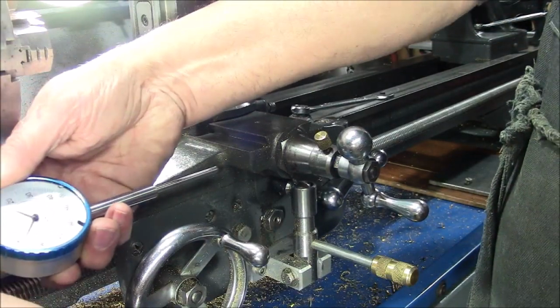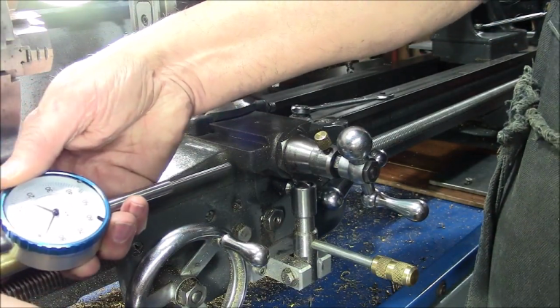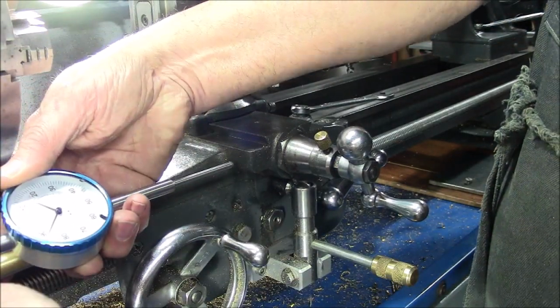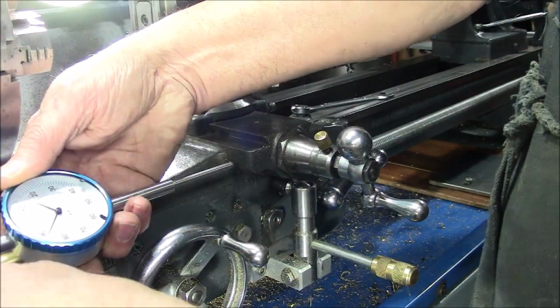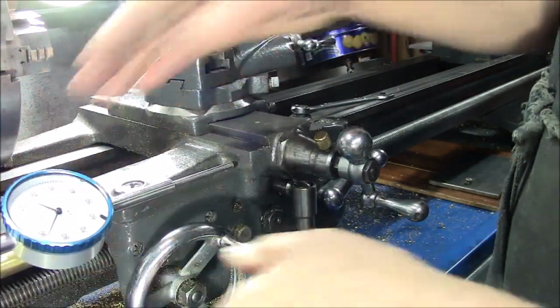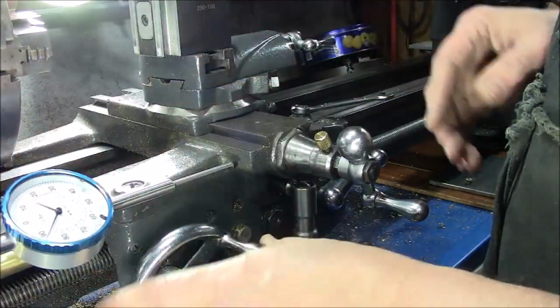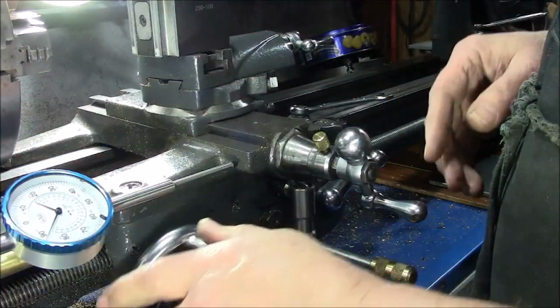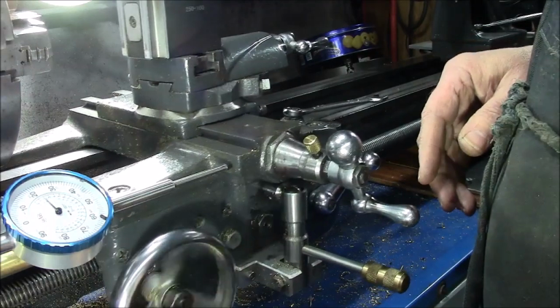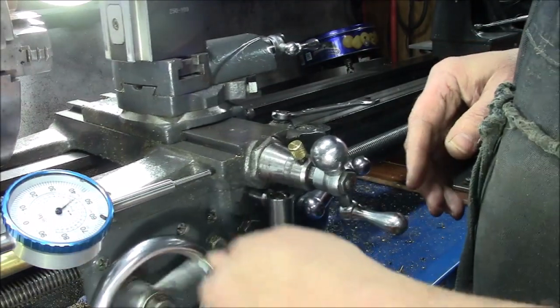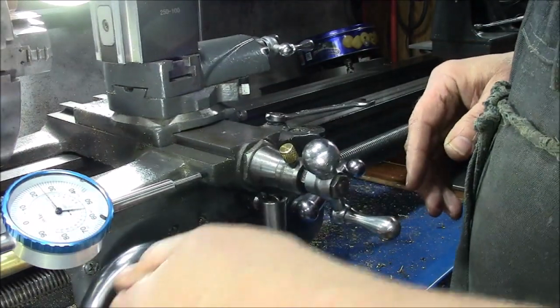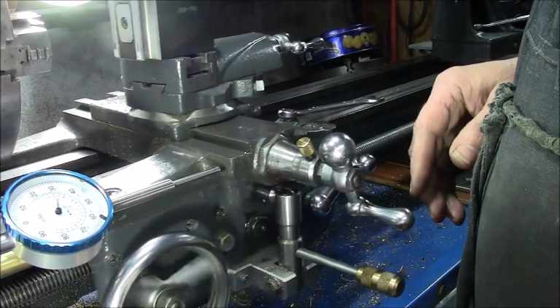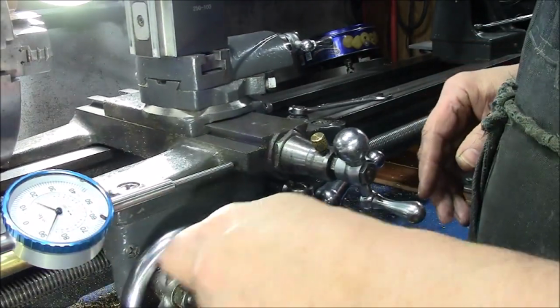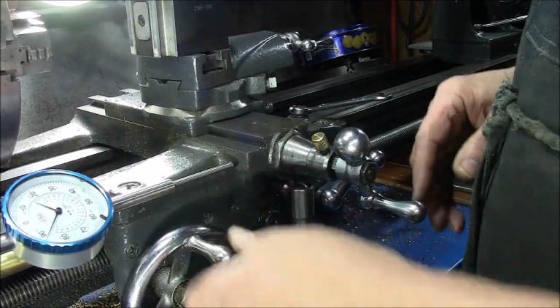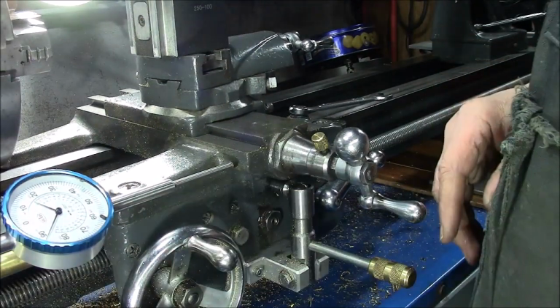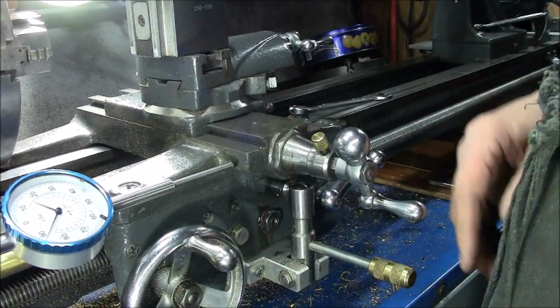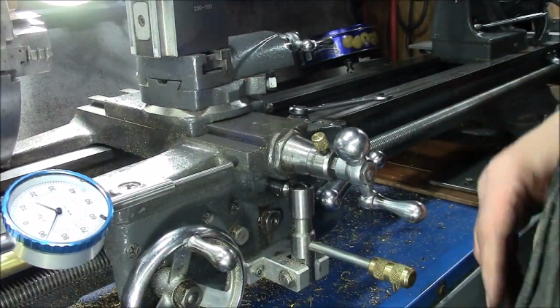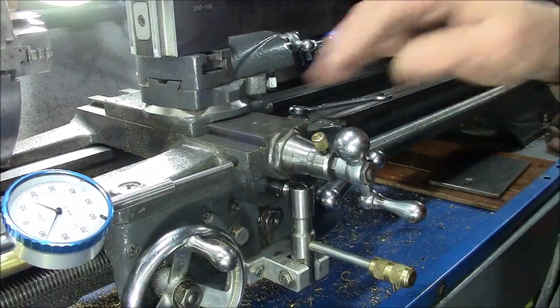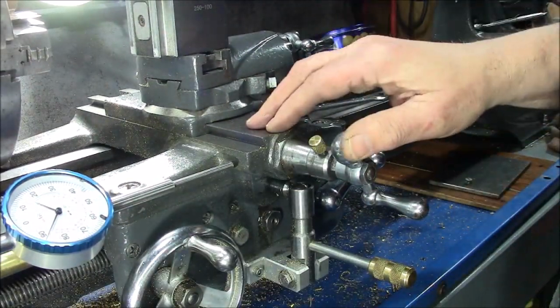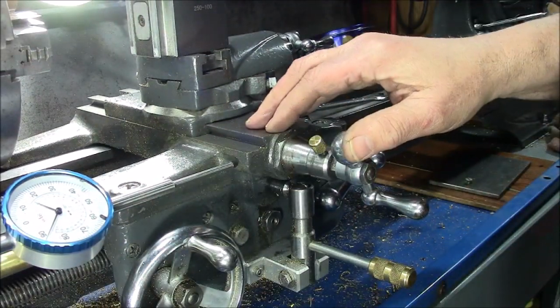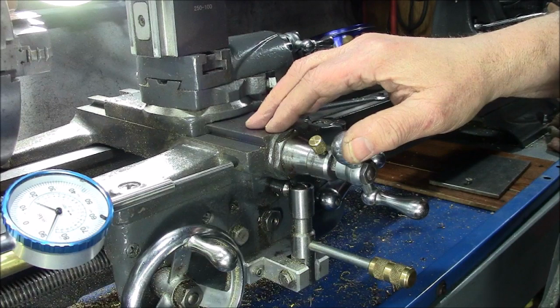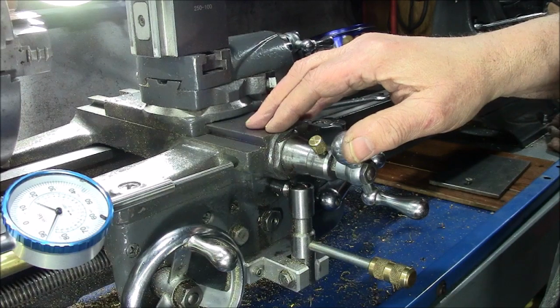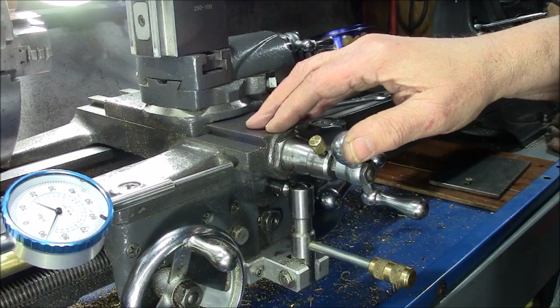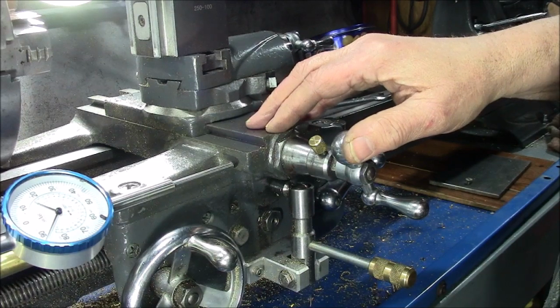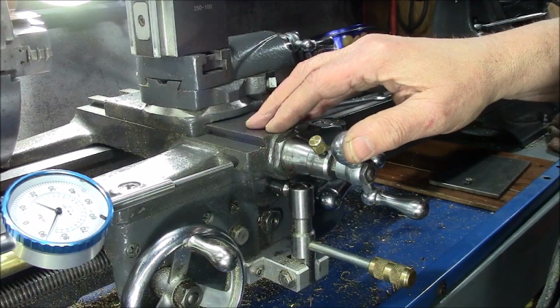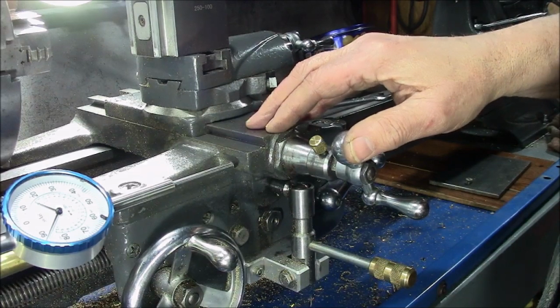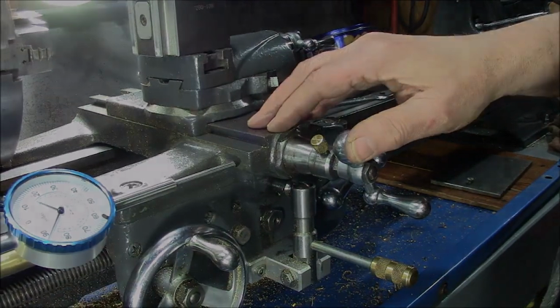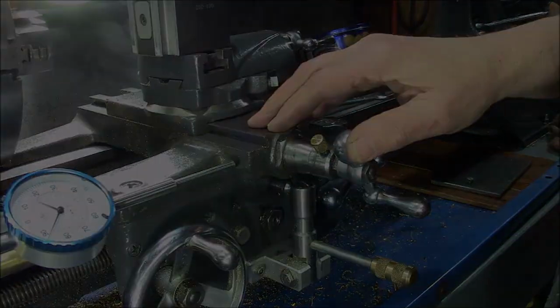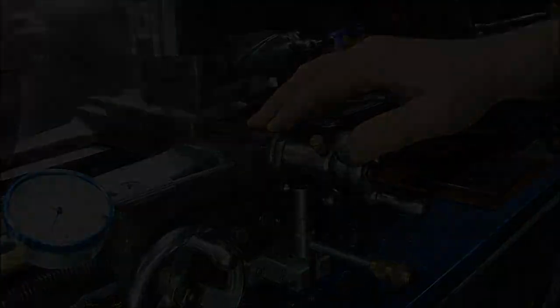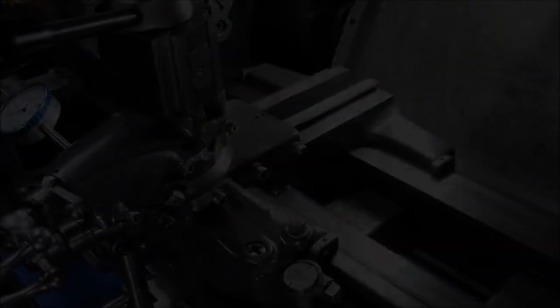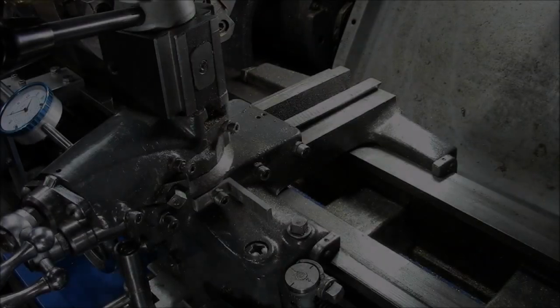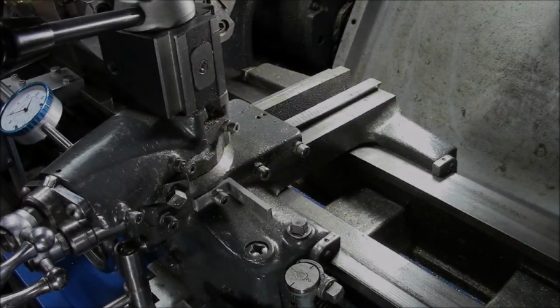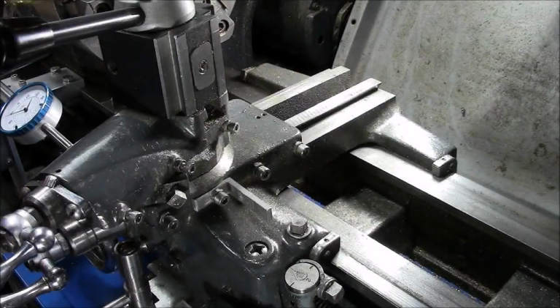You can also slide it down the bed to any position to enable taking measurements on another section of the bed. That's the z-axis.